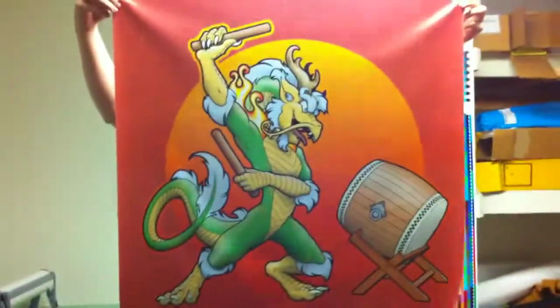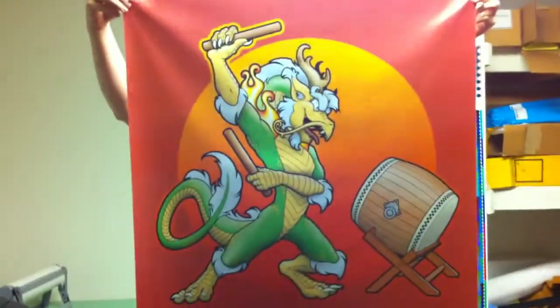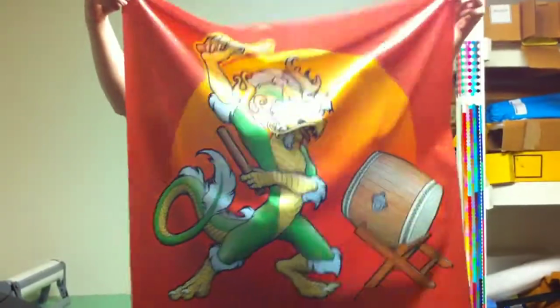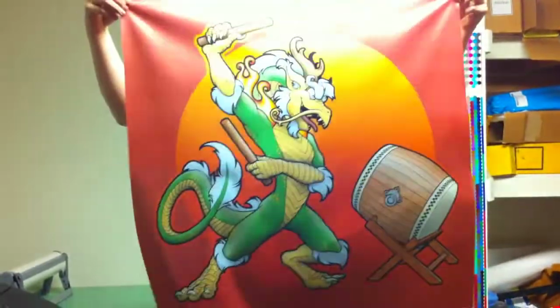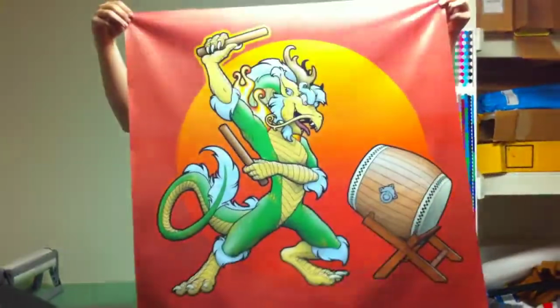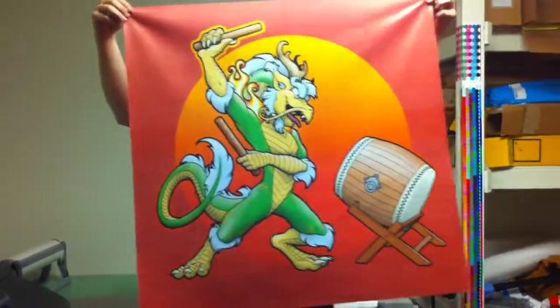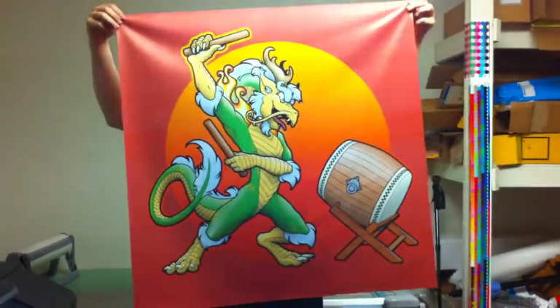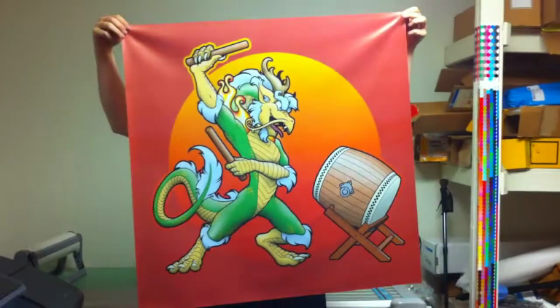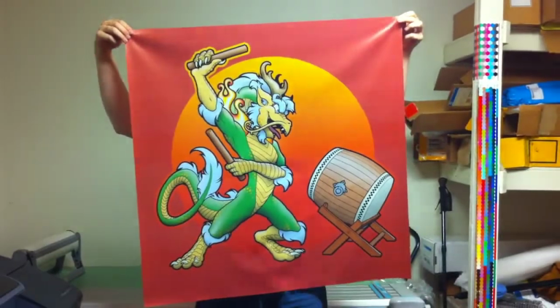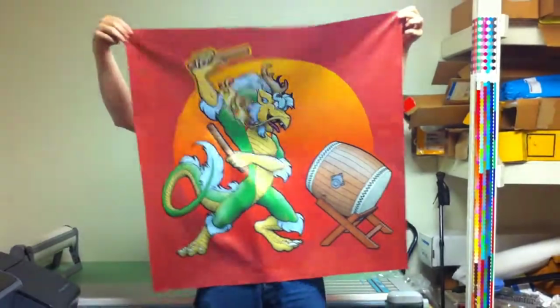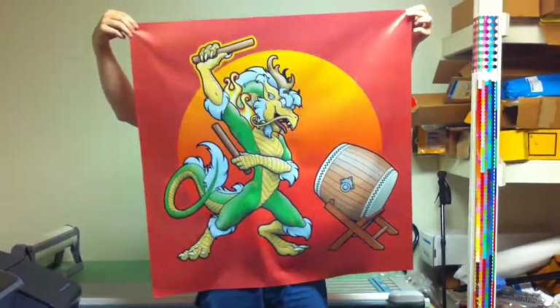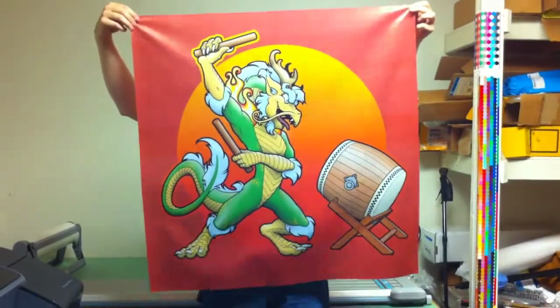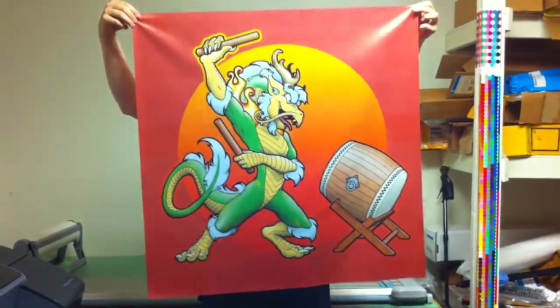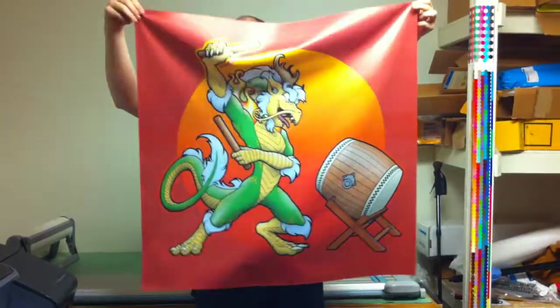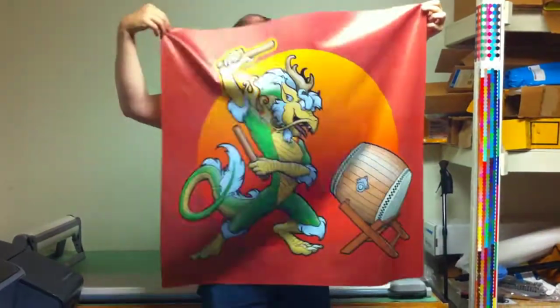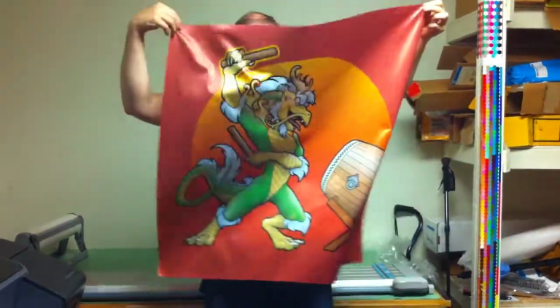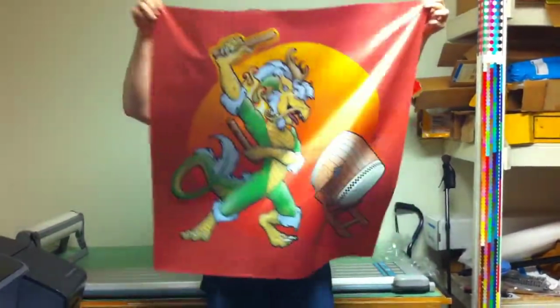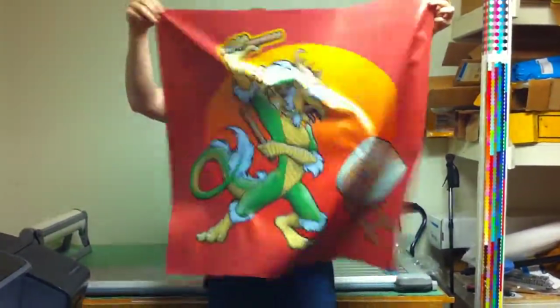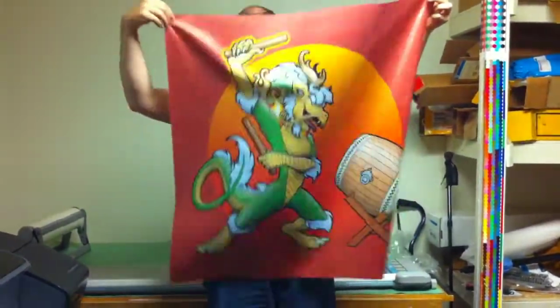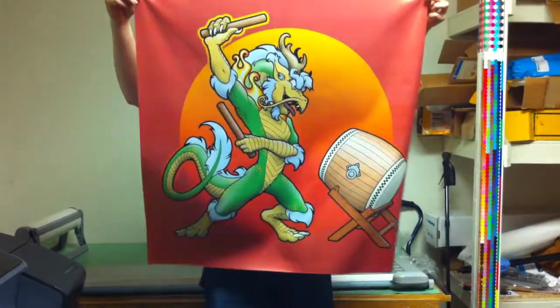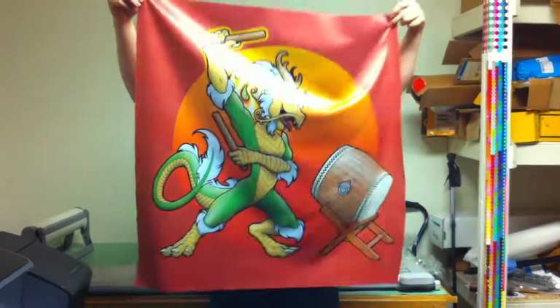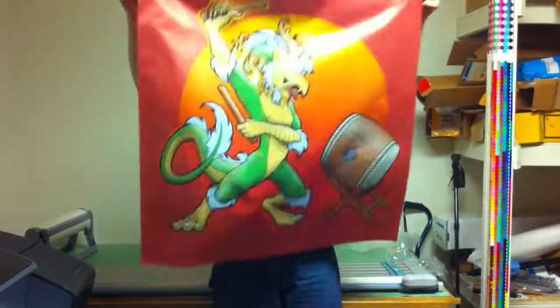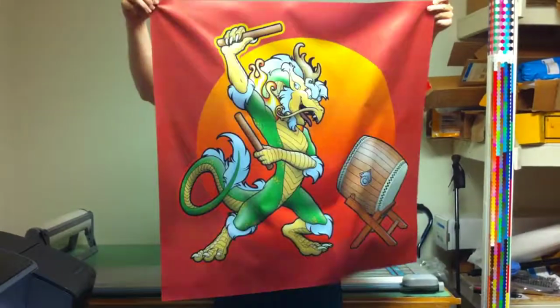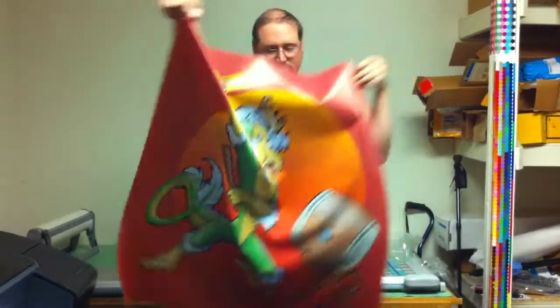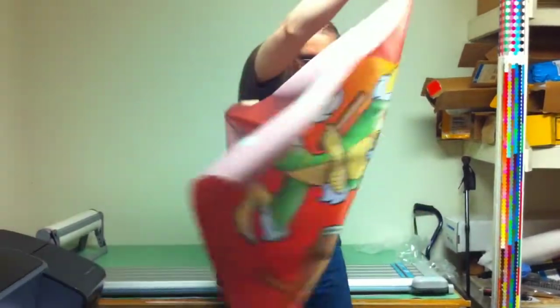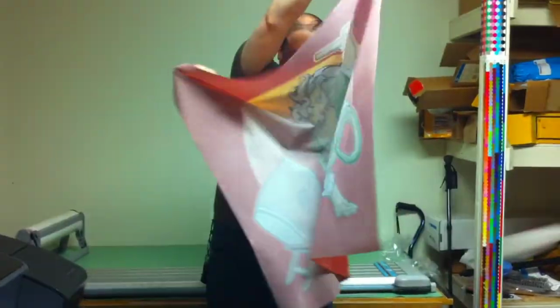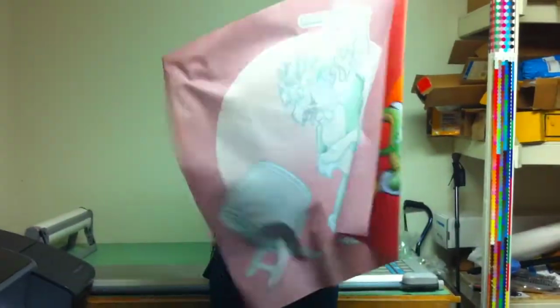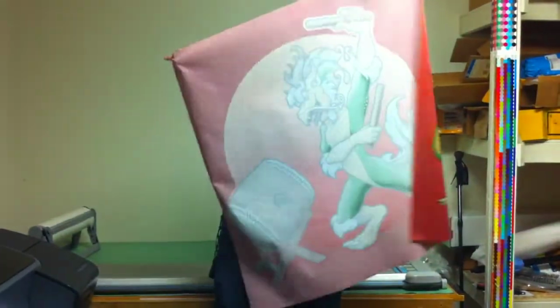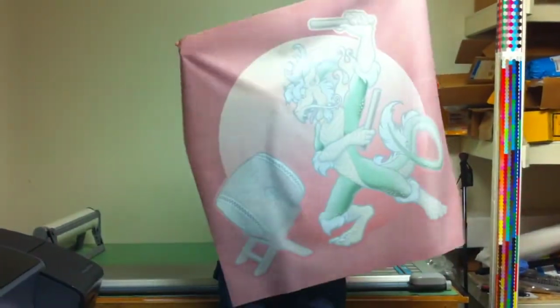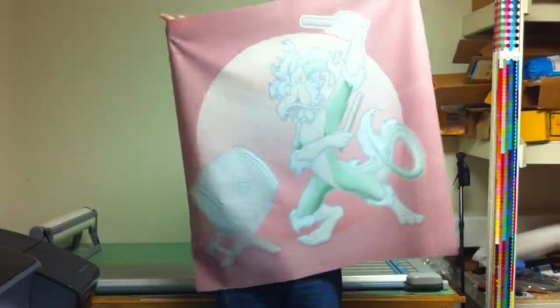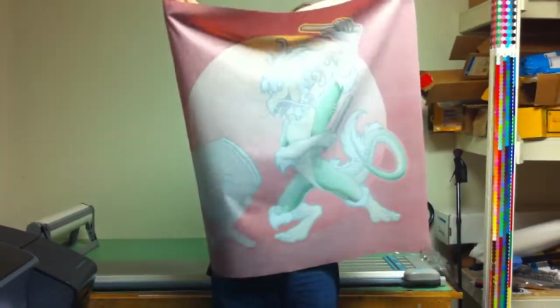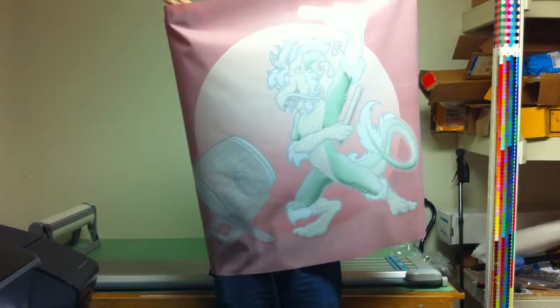Cool. Back up, can you? I'm backed up all the way I can. Alright, so yeah, flex it like a flag. The stuff moves pretty good for cloth. What's the back look like? Not a lot of bleed through. Cool.